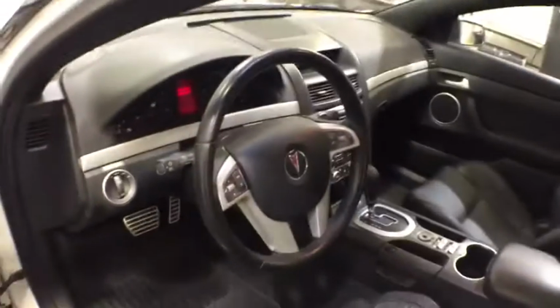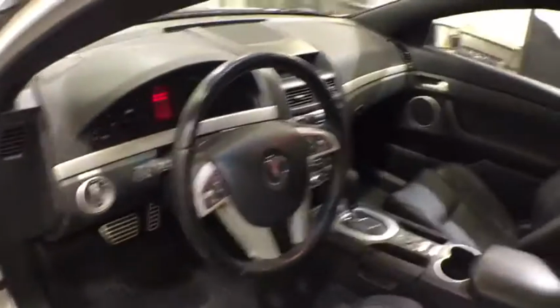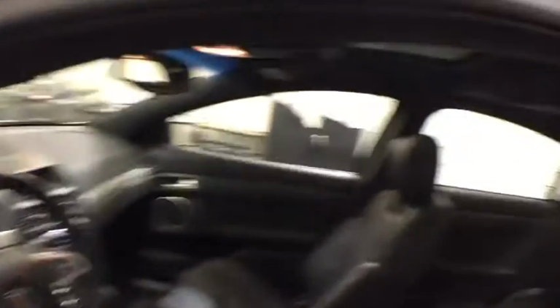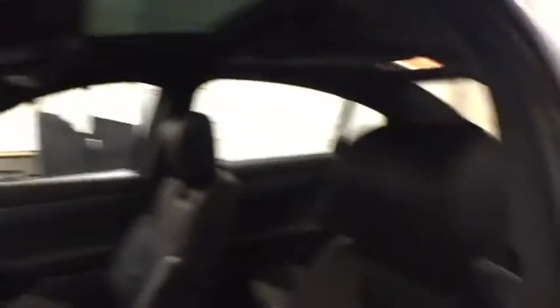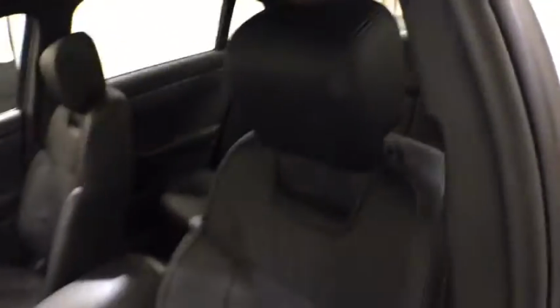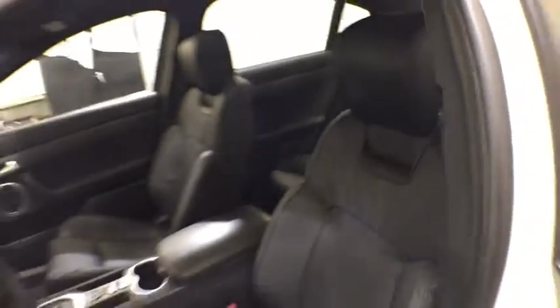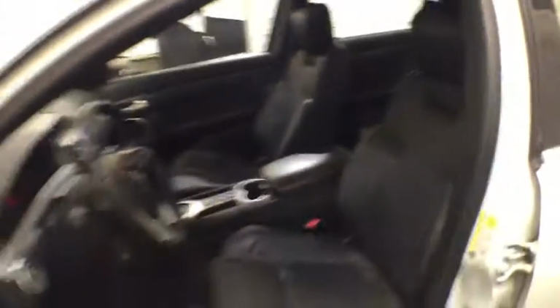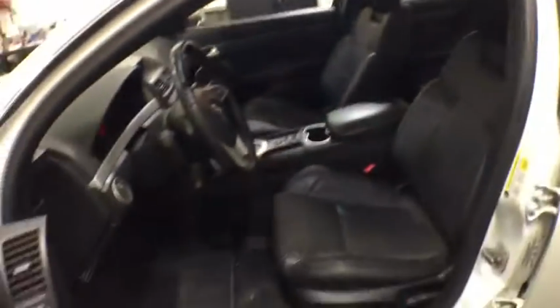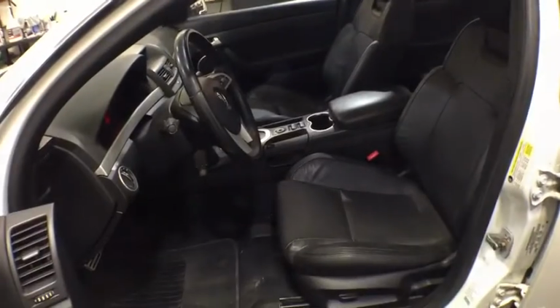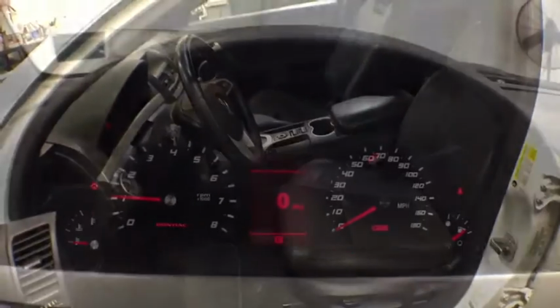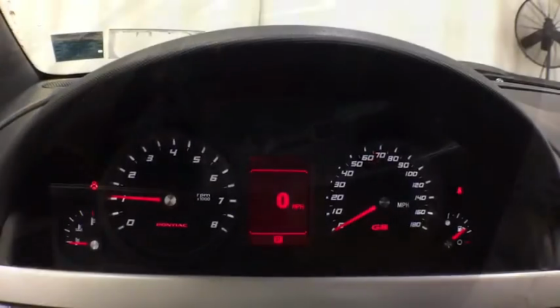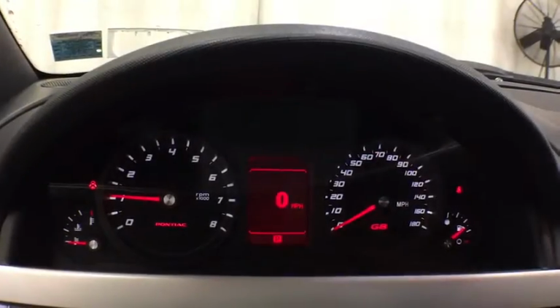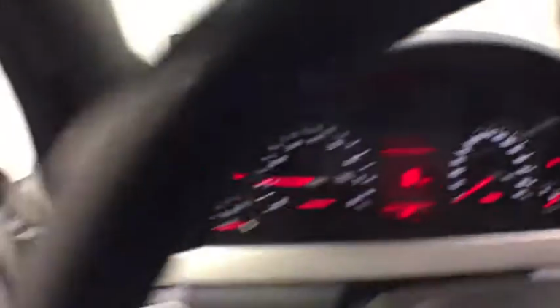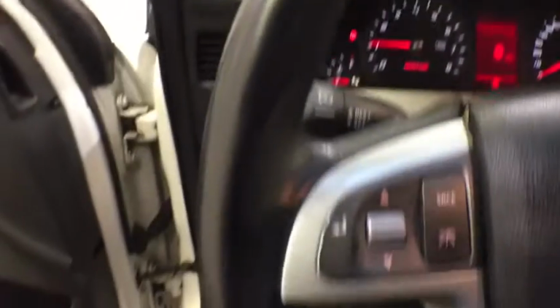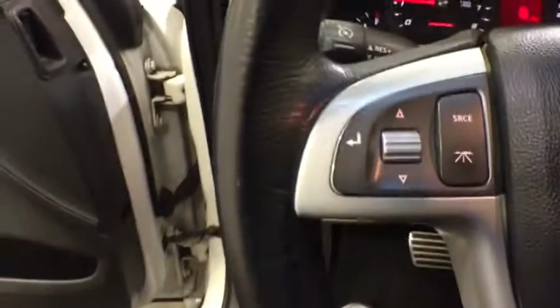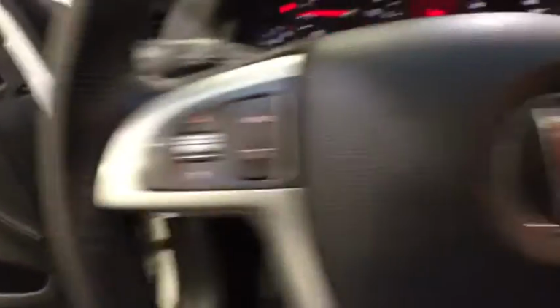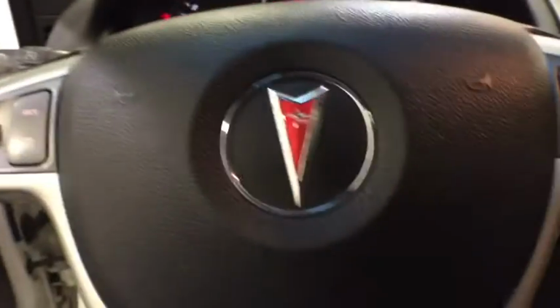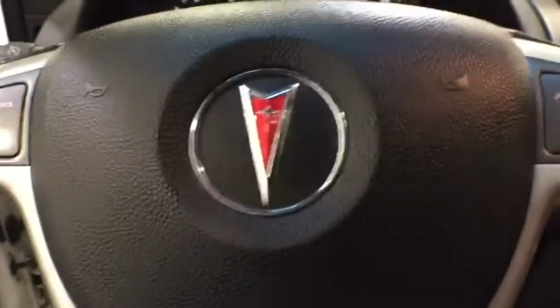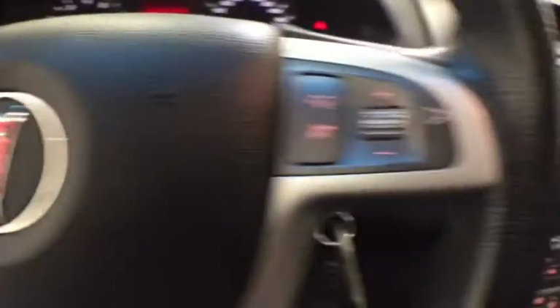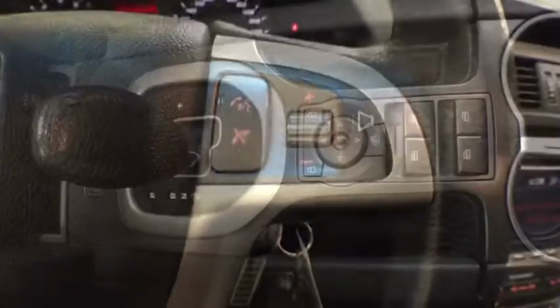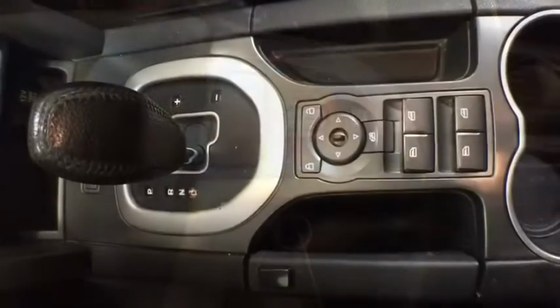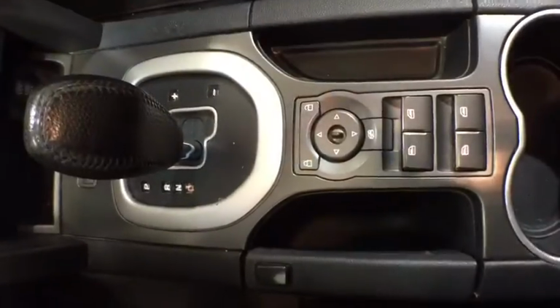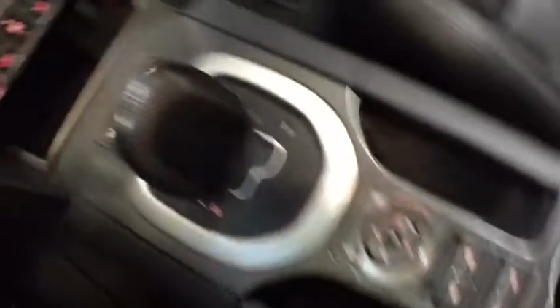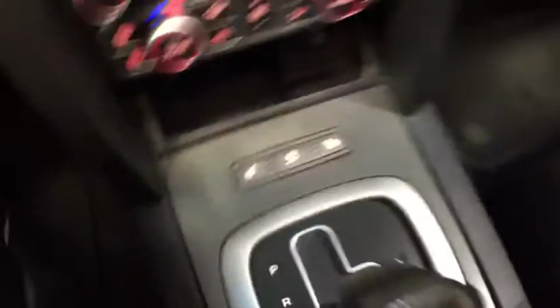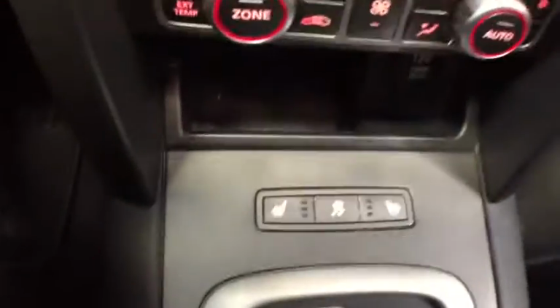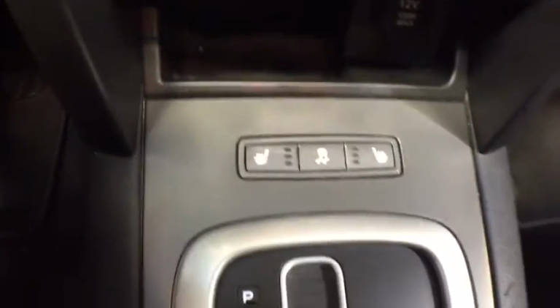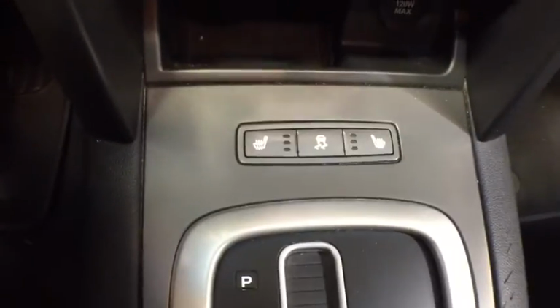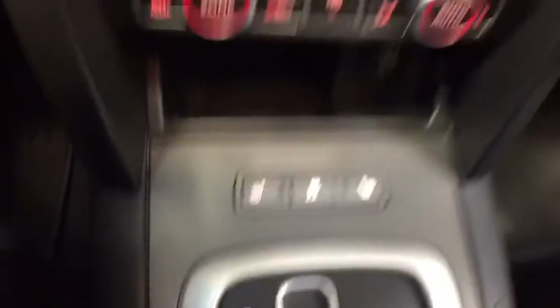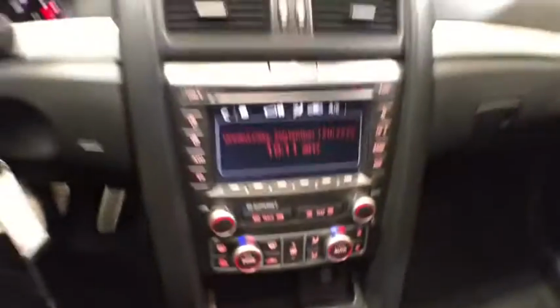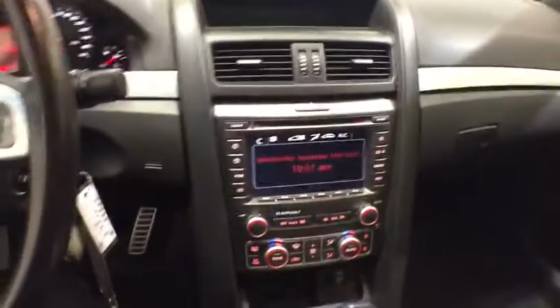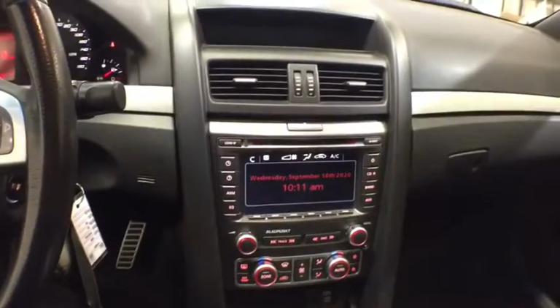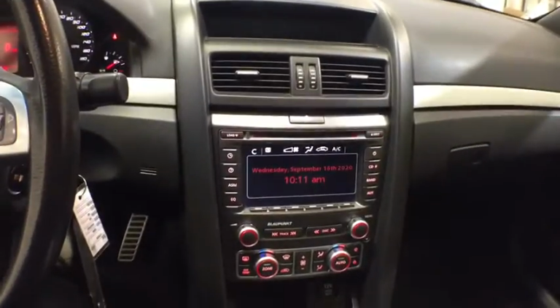CD changer, power passenger seat, keyless entry, remote engine start, leather-wrapped steering wheel, adjustable steering wheel, power steering, ABS four-wheel, cruise control, front floor mats, aluminum wheels, four-wheel disc brakes.